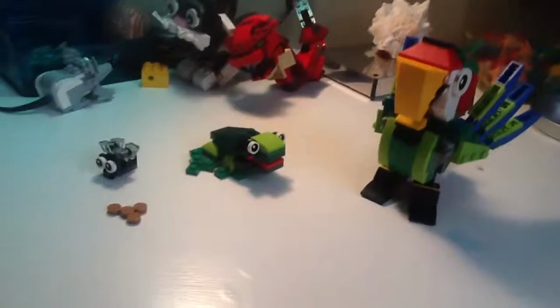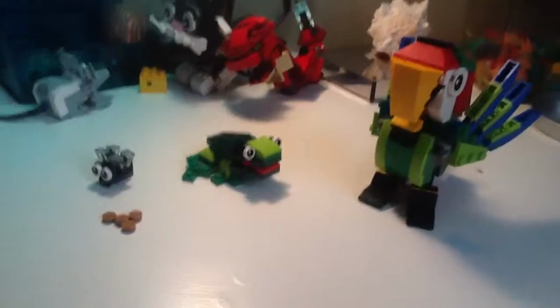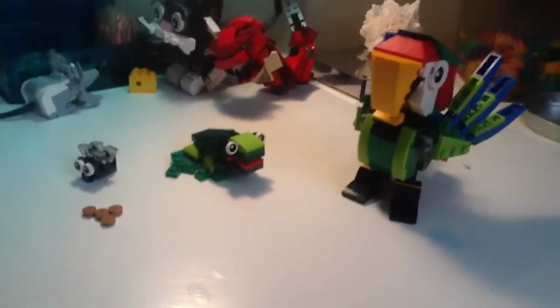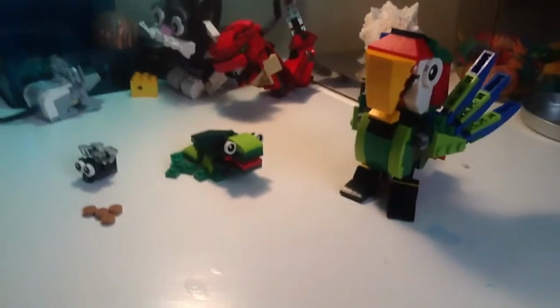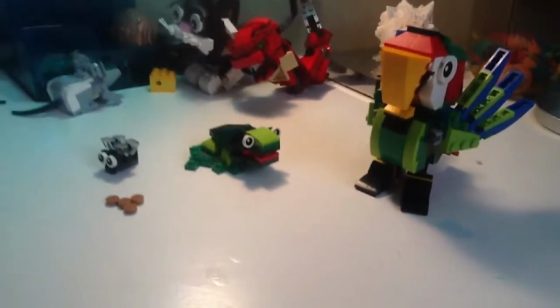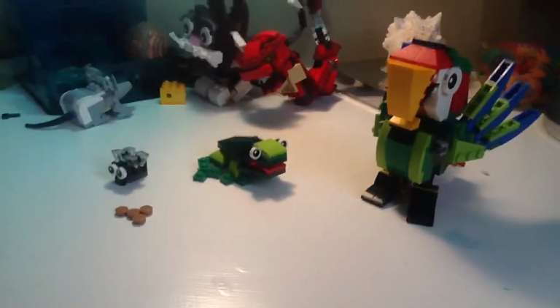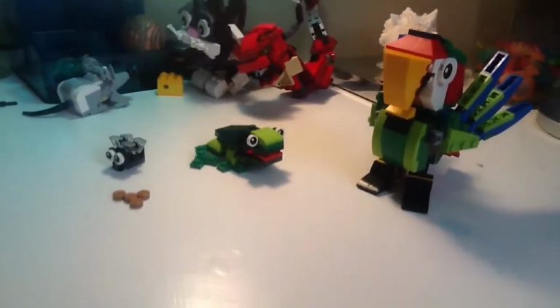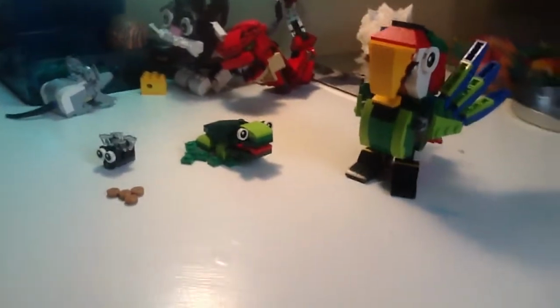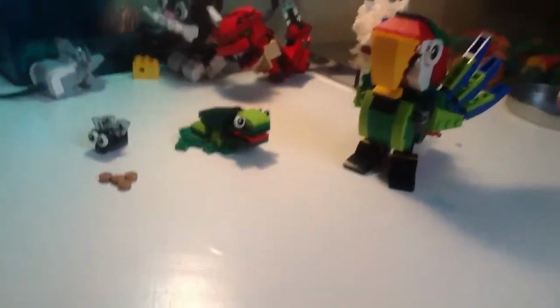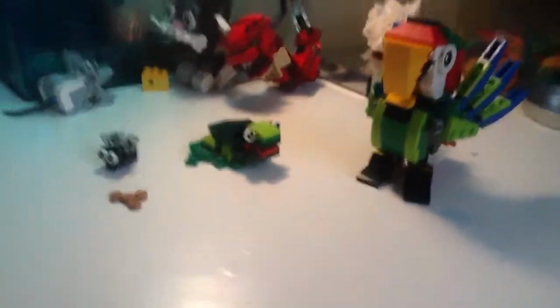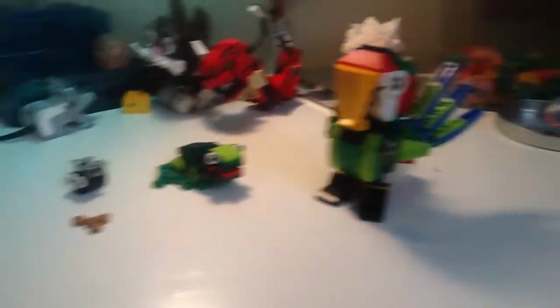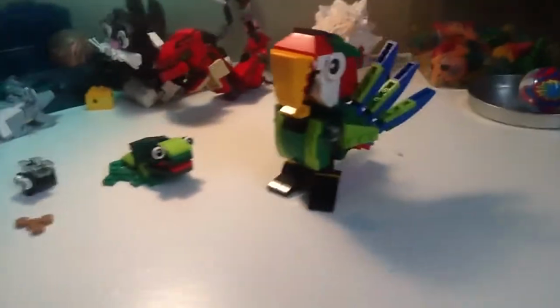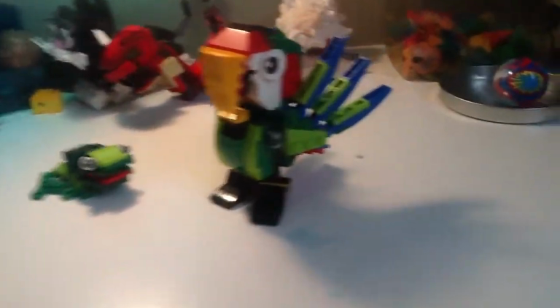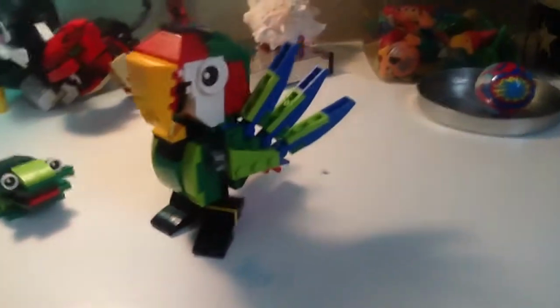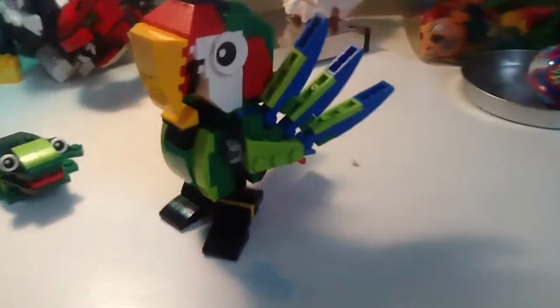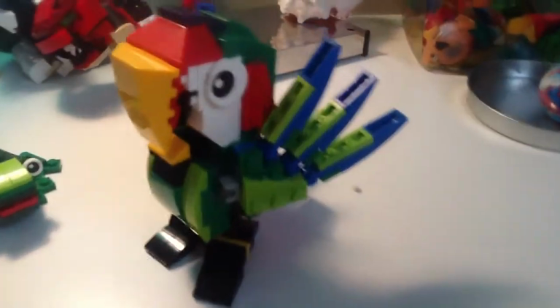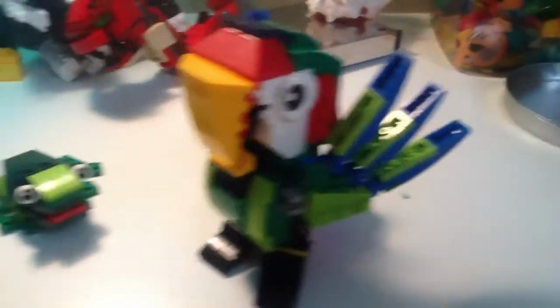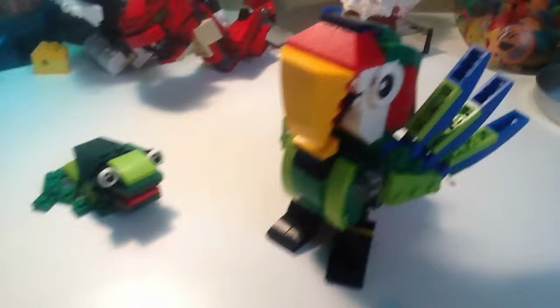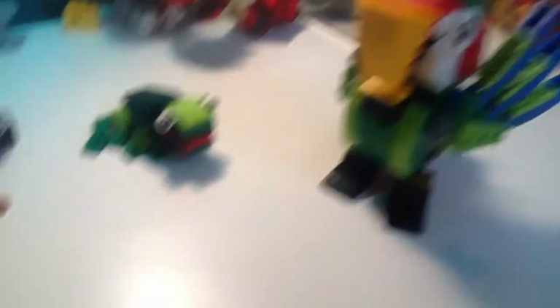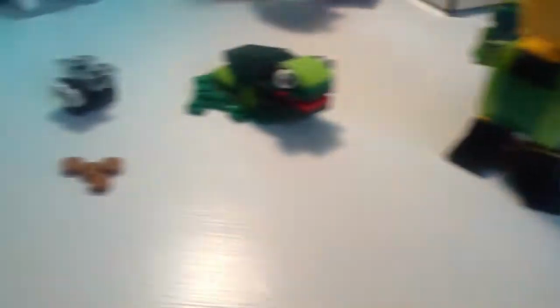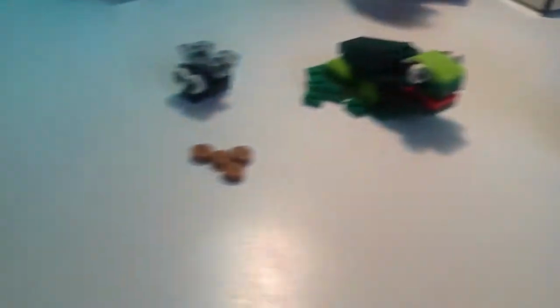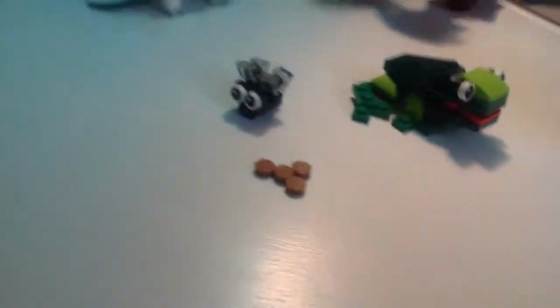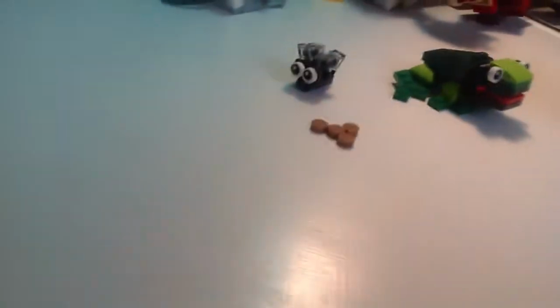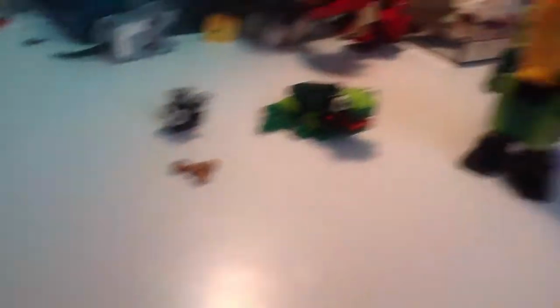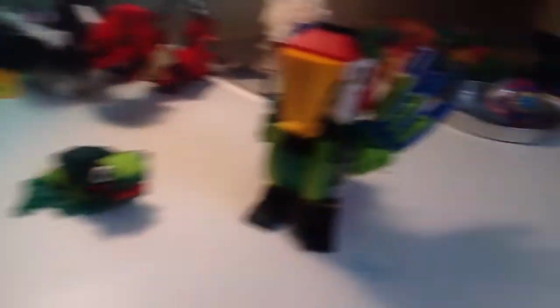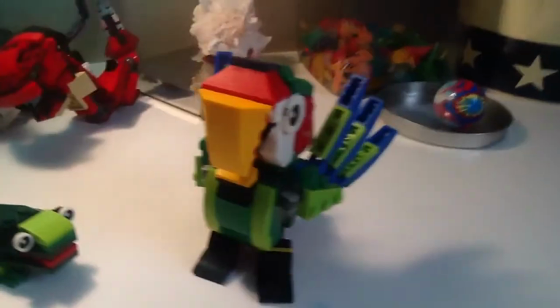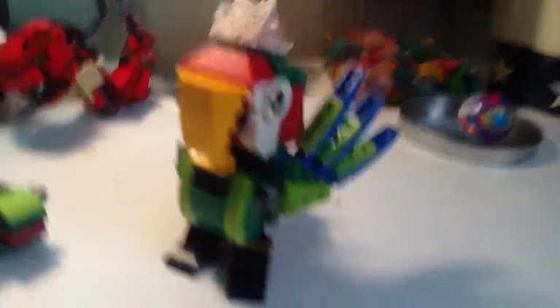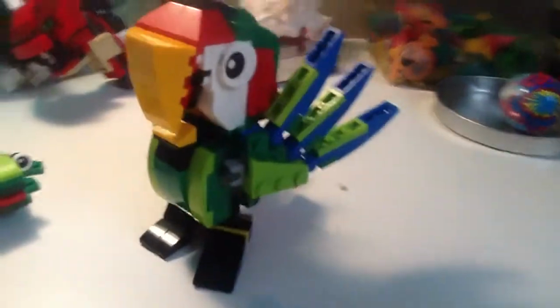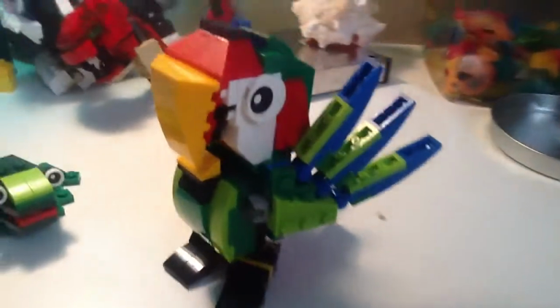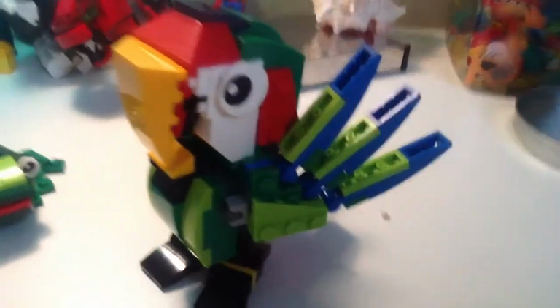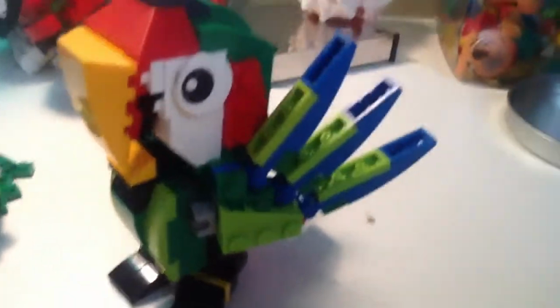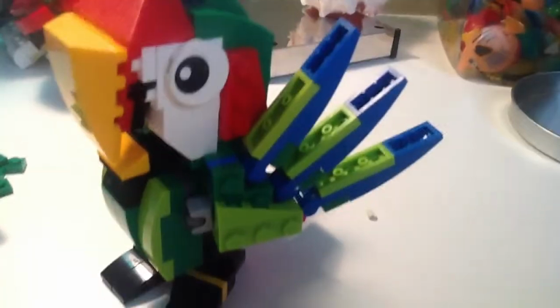Hello watchers and subscribers! Today we have the Lego set that I also made. If you've seen my past few videos, I've been showcasing a few of my Lego builds.